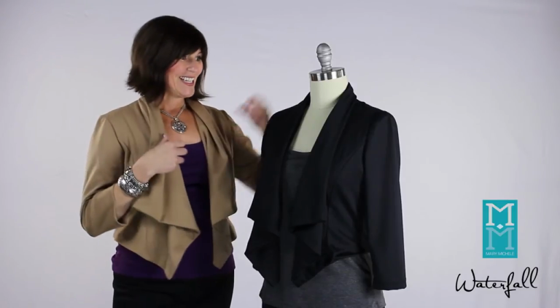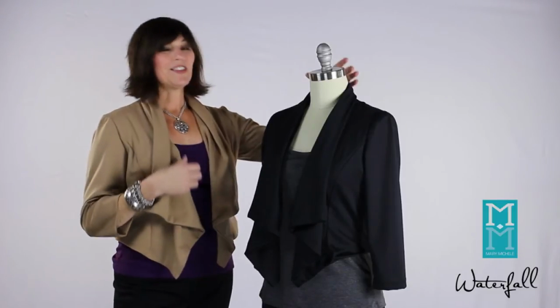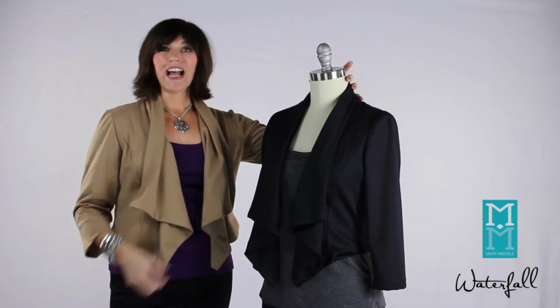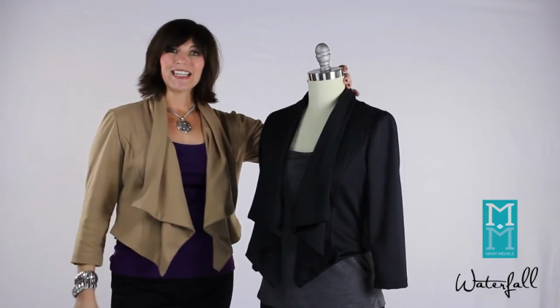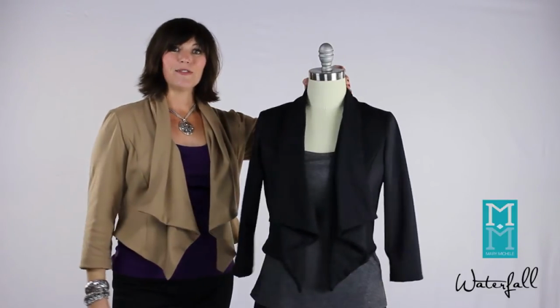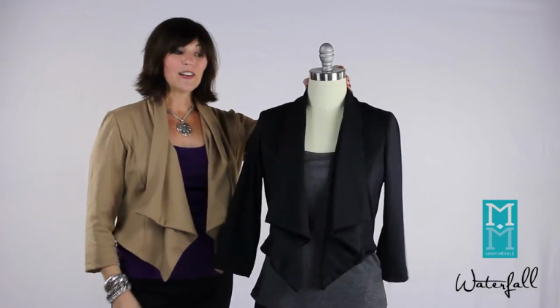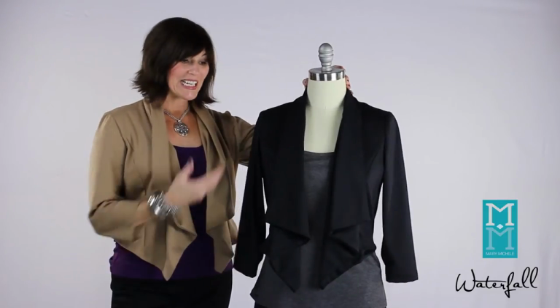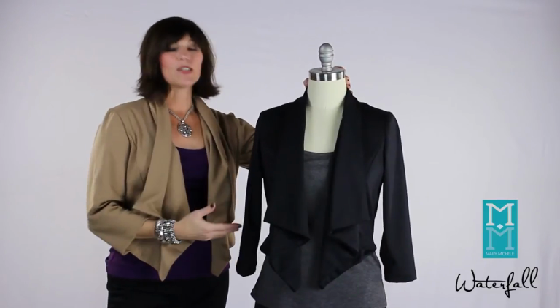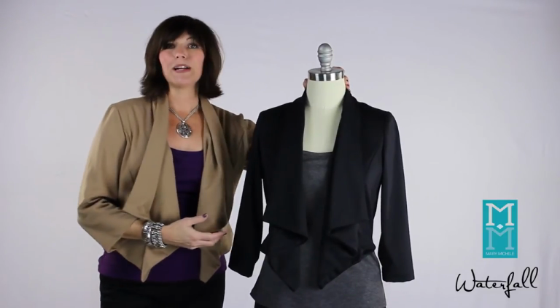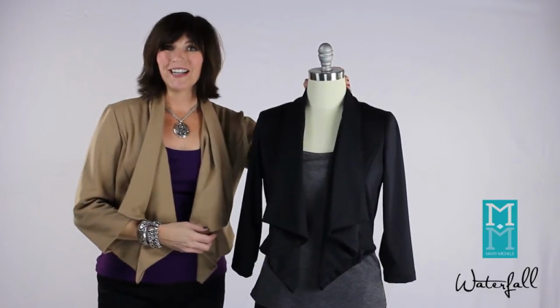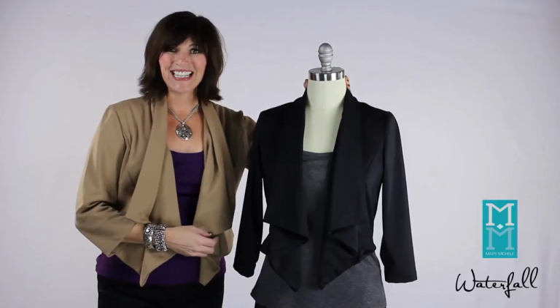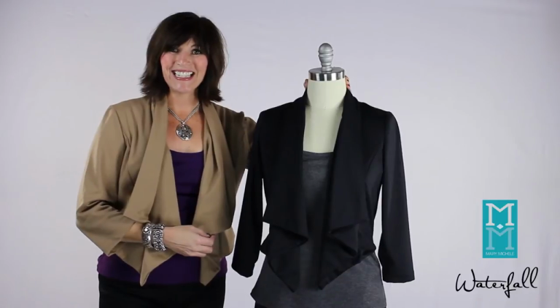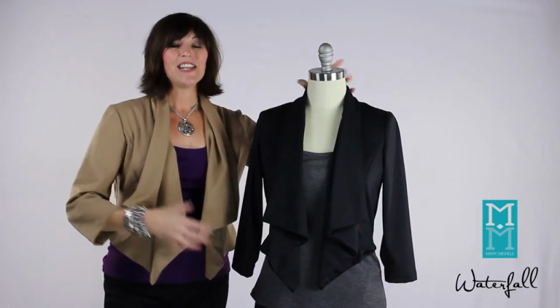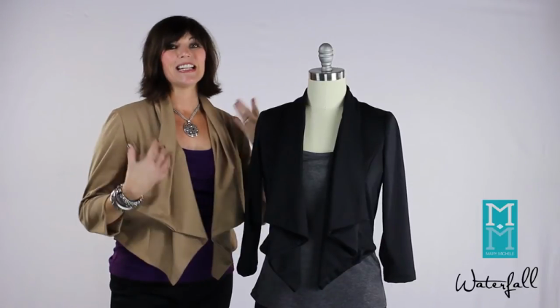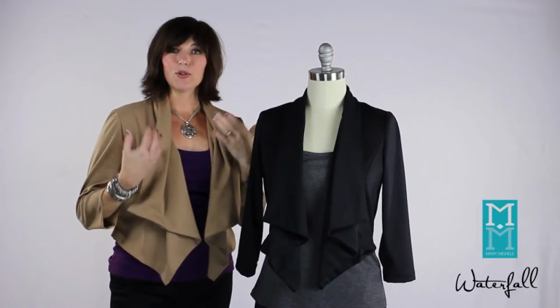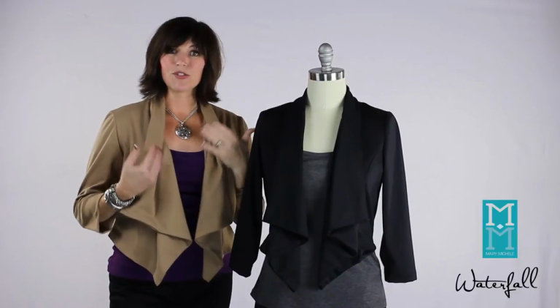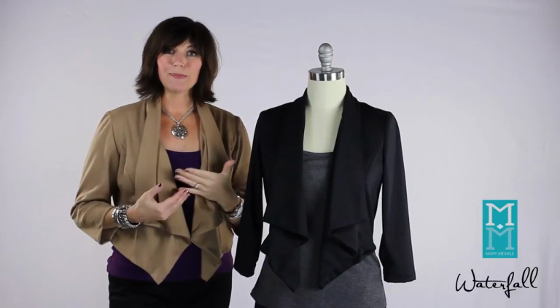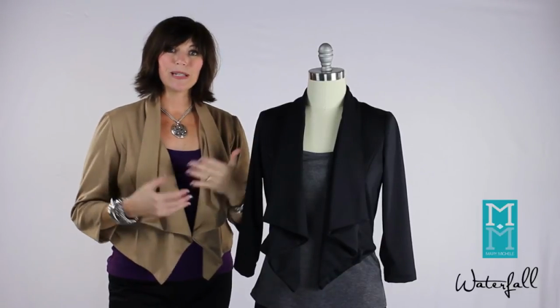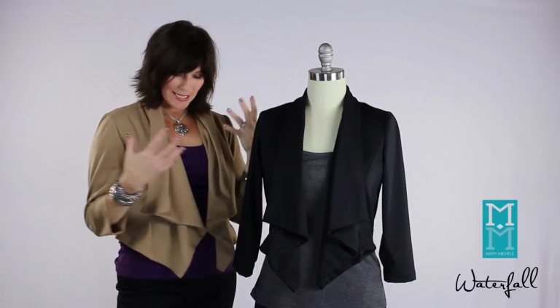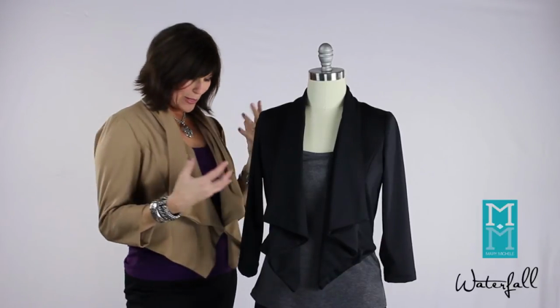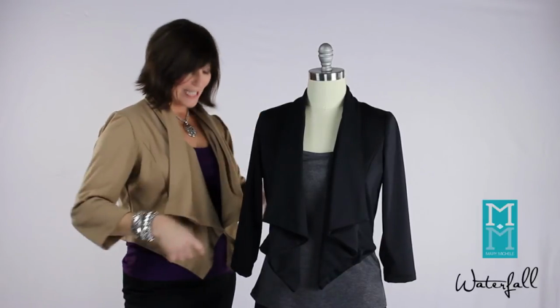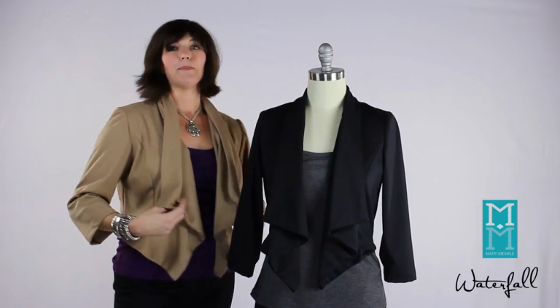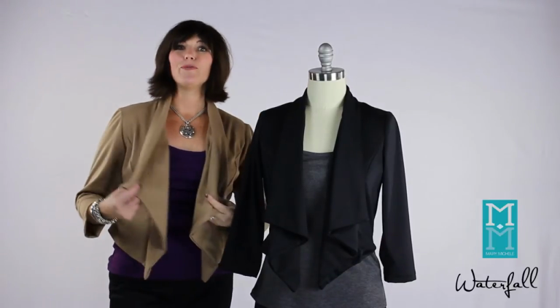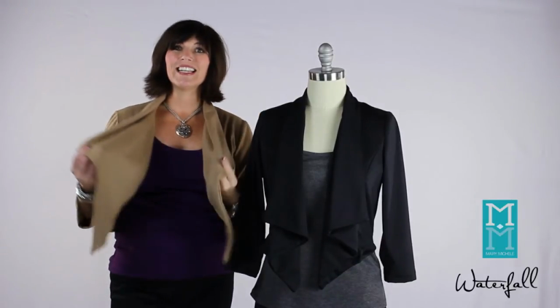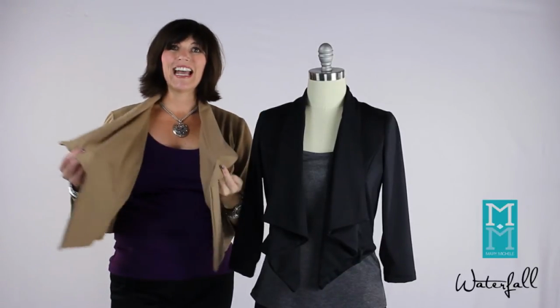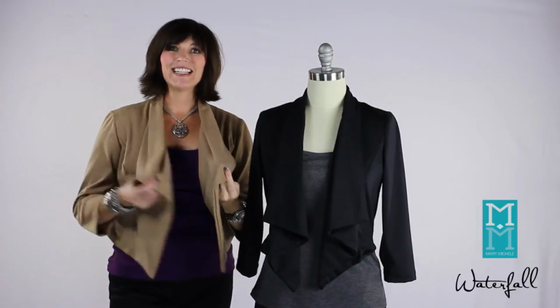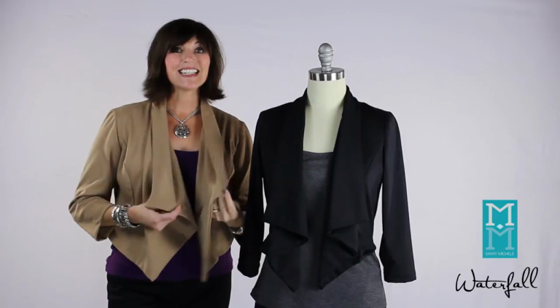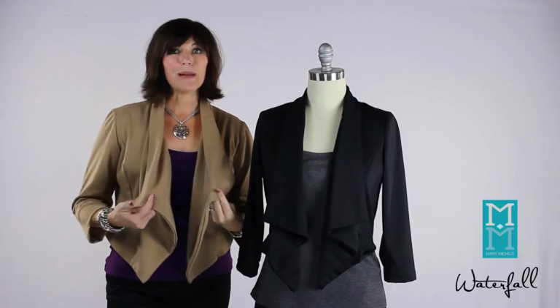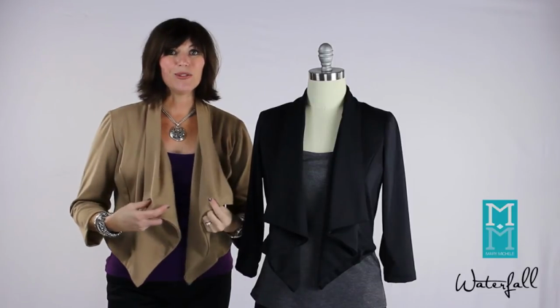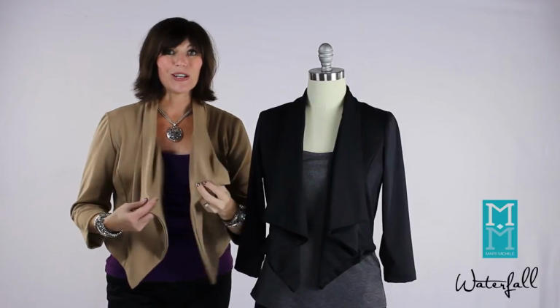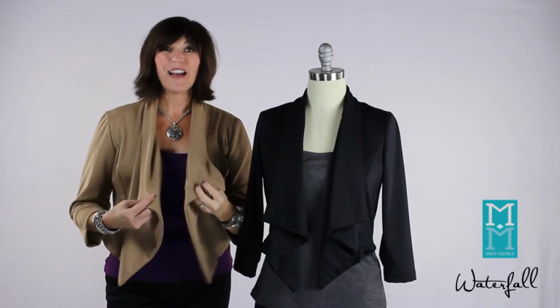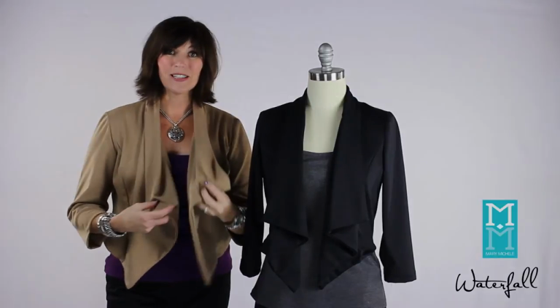This jacket is in a very easy to wear ponte knit that has some great drape to it. It's swingy, it's got movement, and it's going to make you look fabulous.